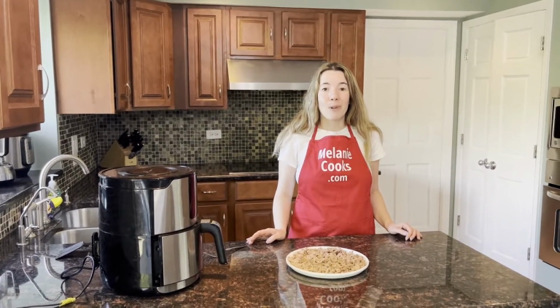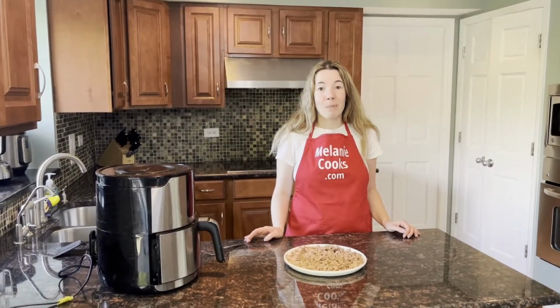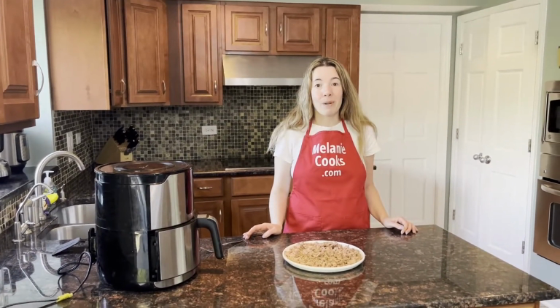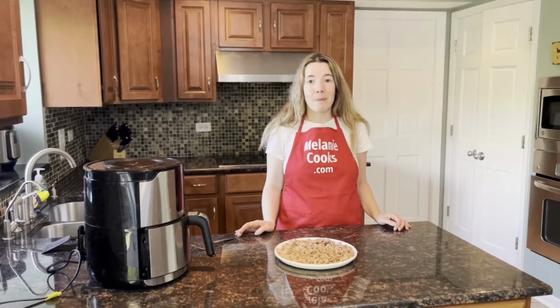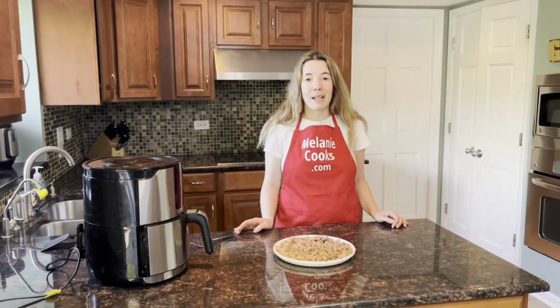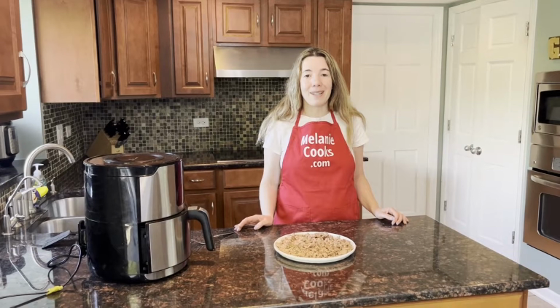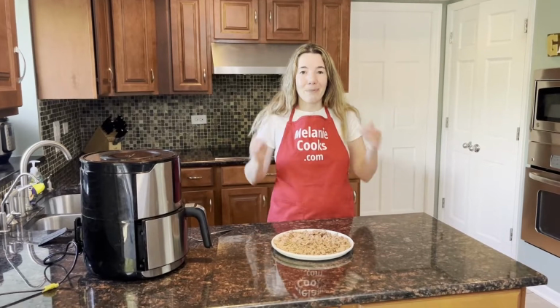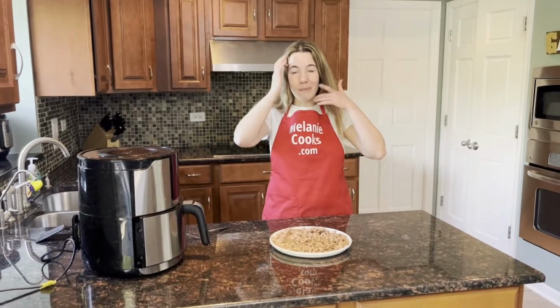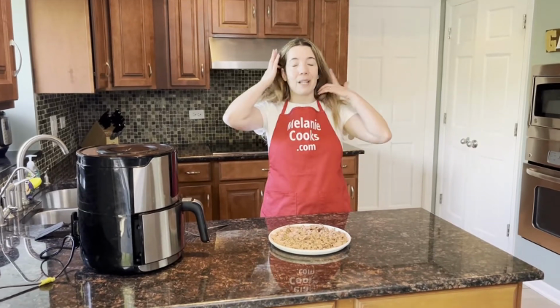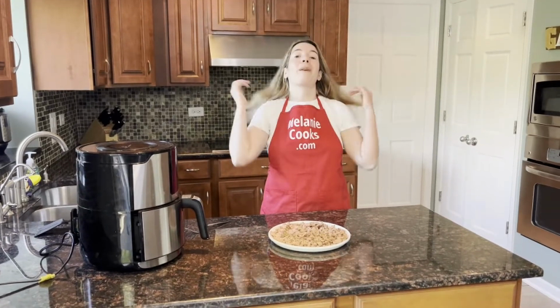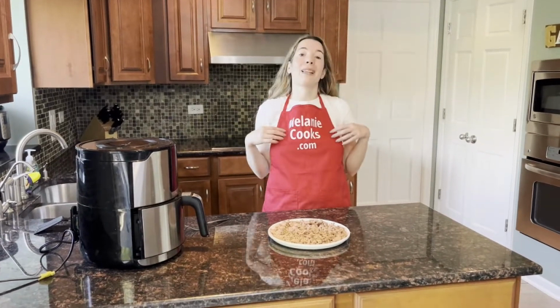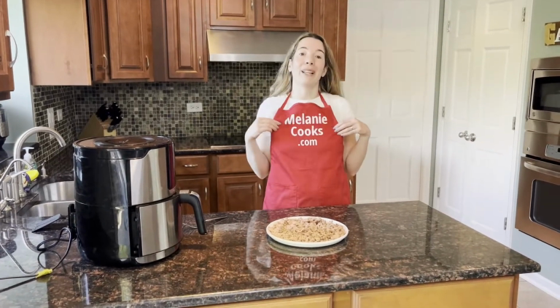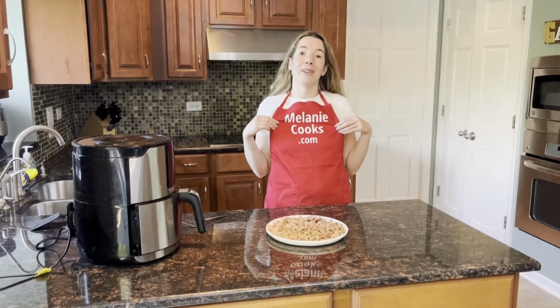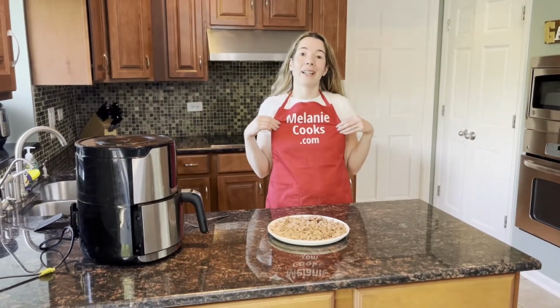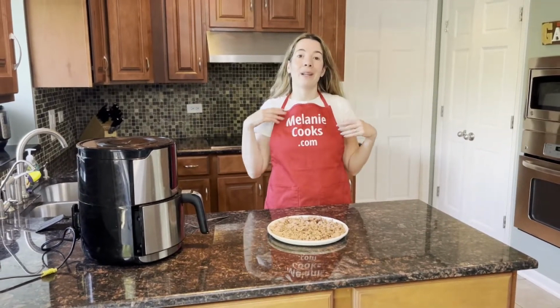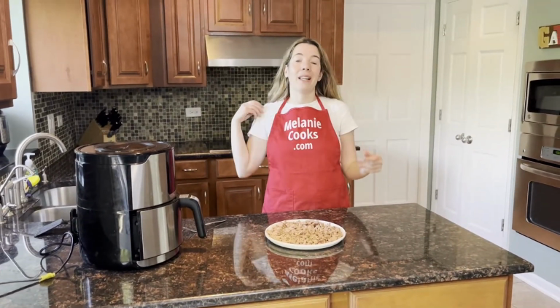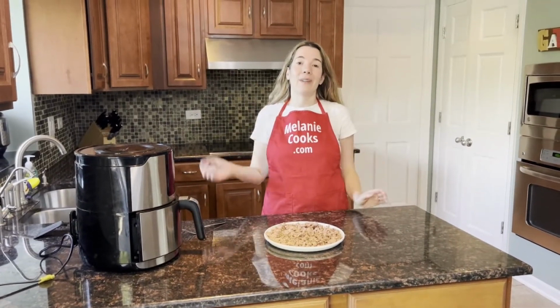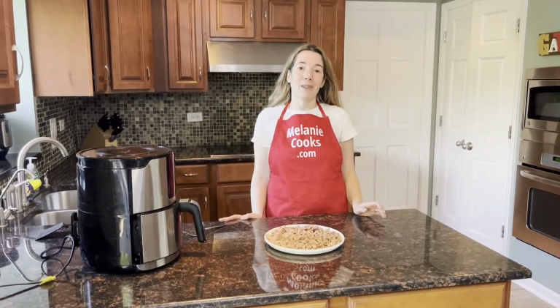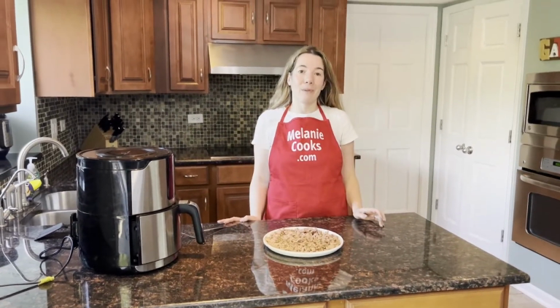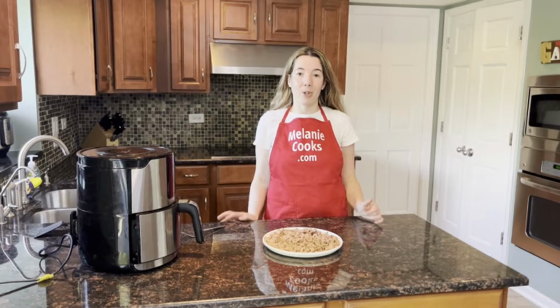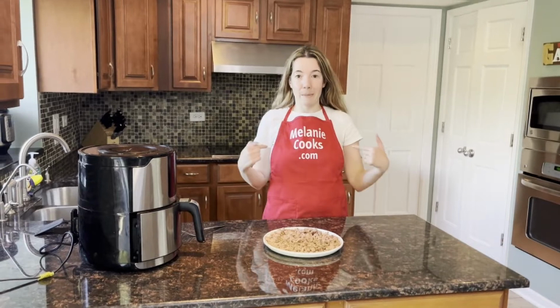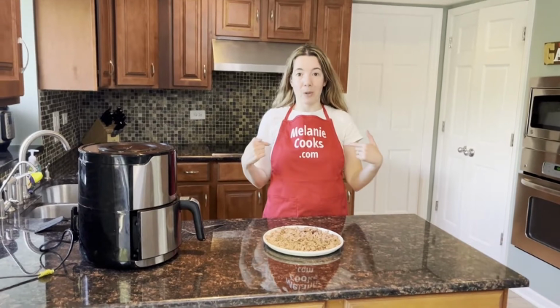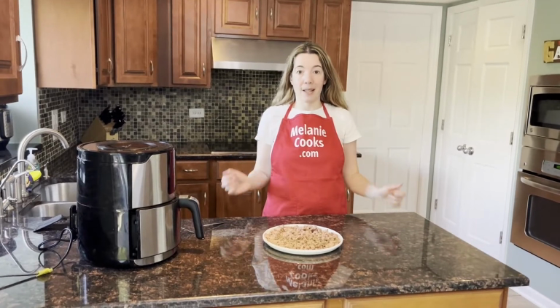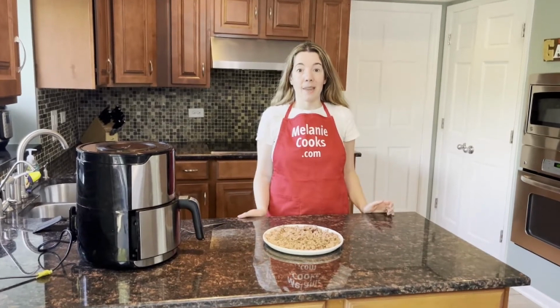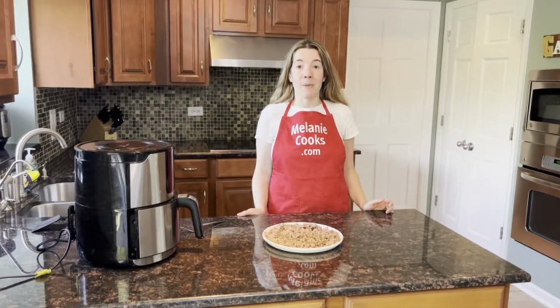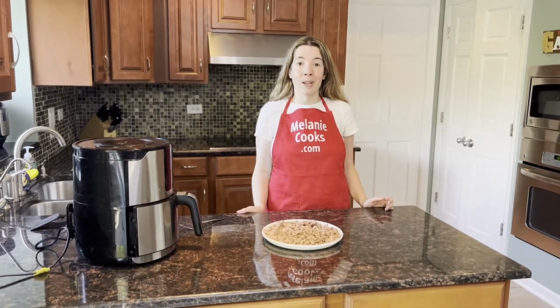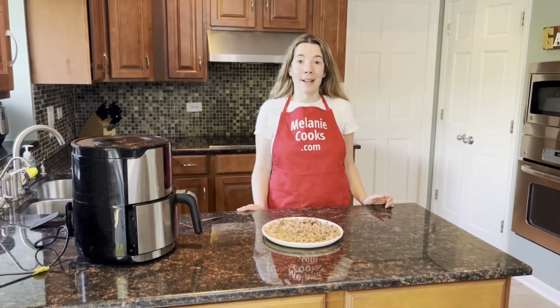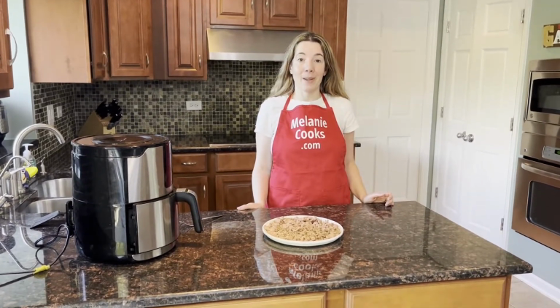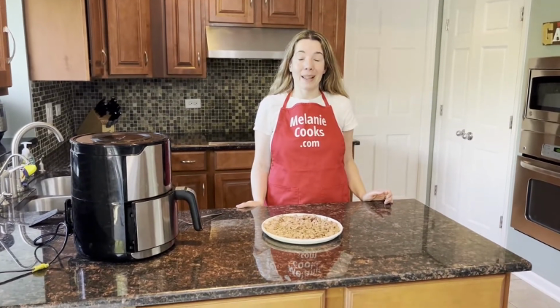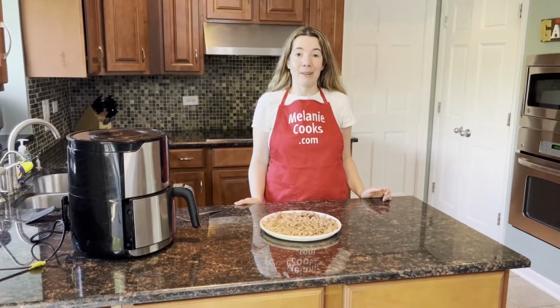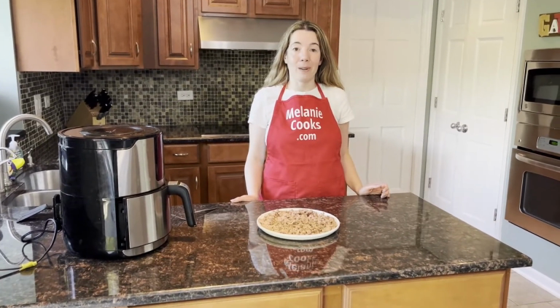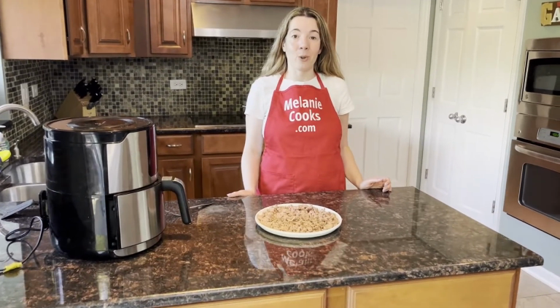For a free printable recipe and other easy recipes, please visit my website, melaniecooks.com. Don't forget to subscribe to my channel, Melanie Cooks. Thanks for watching and I'll see you in the next video. Enjoy!